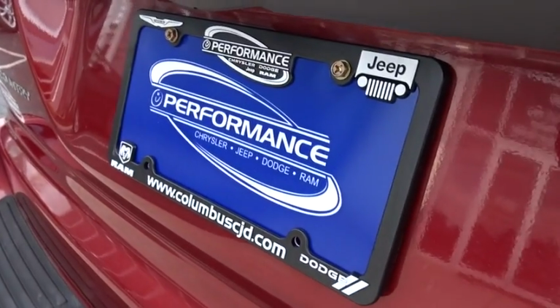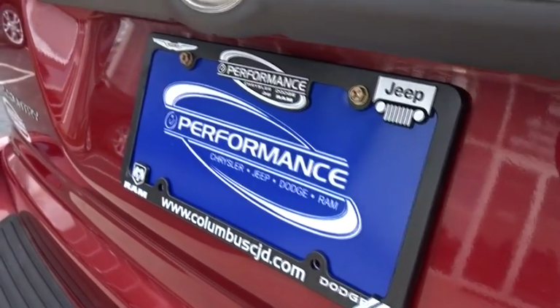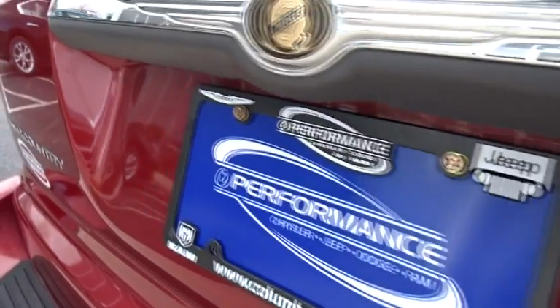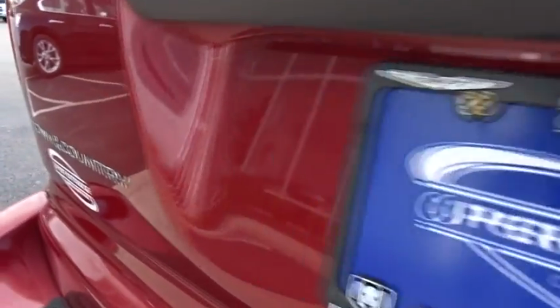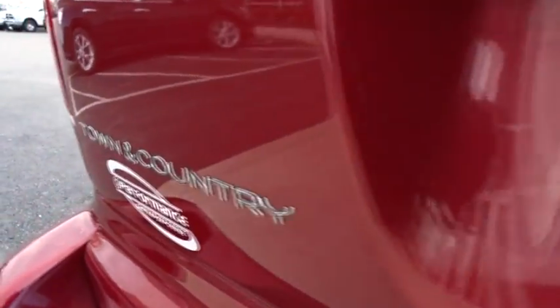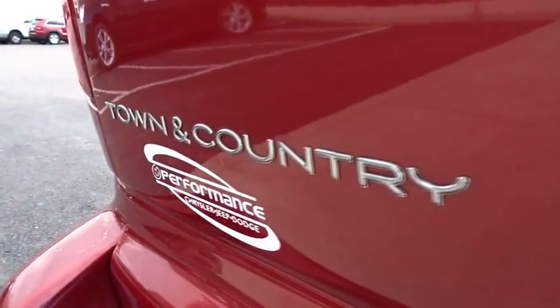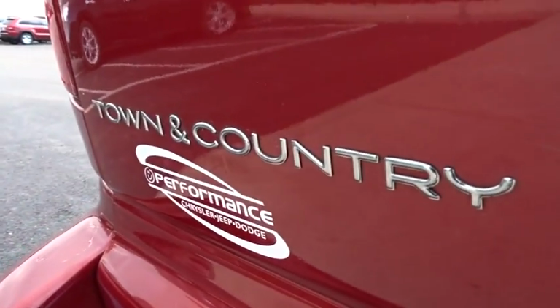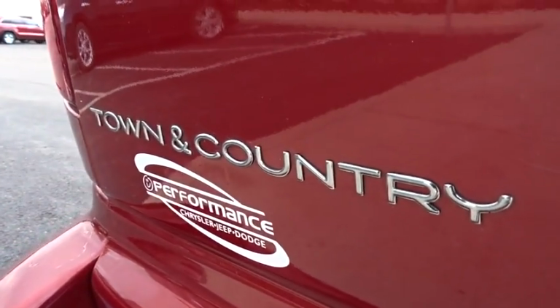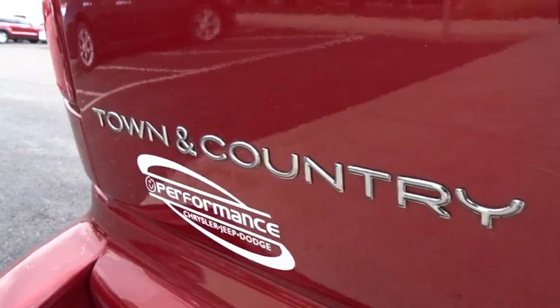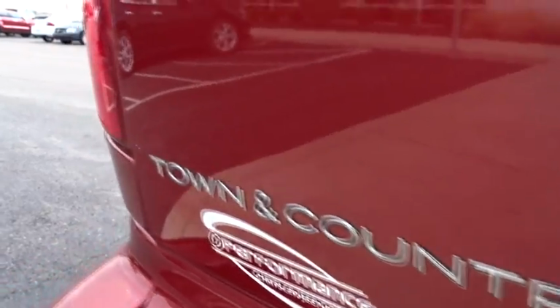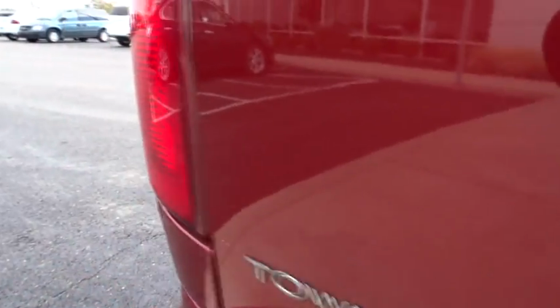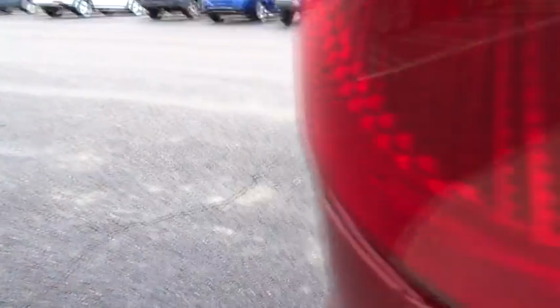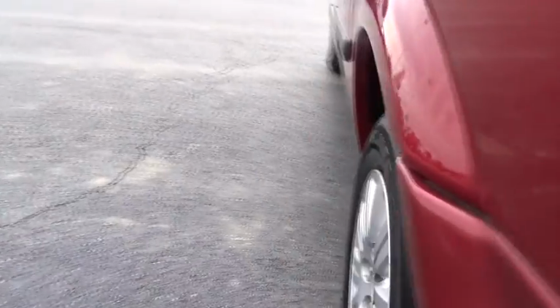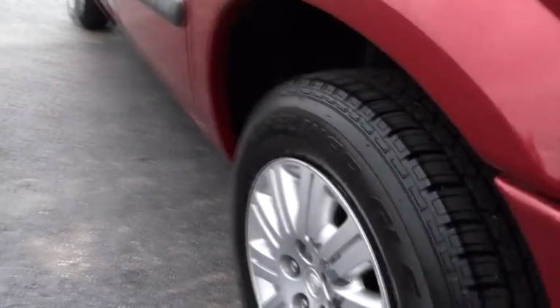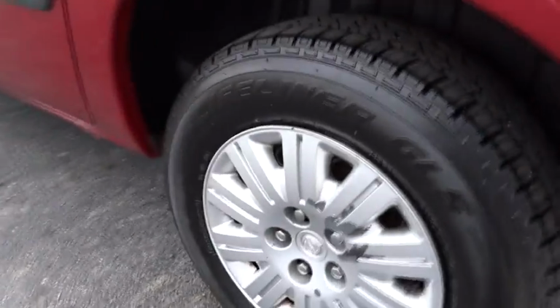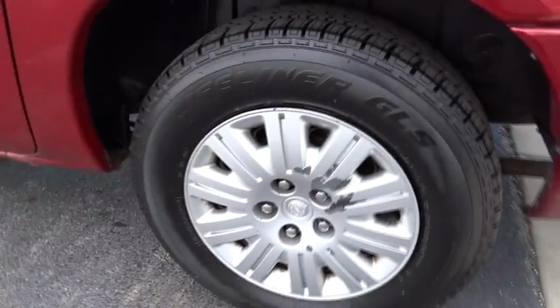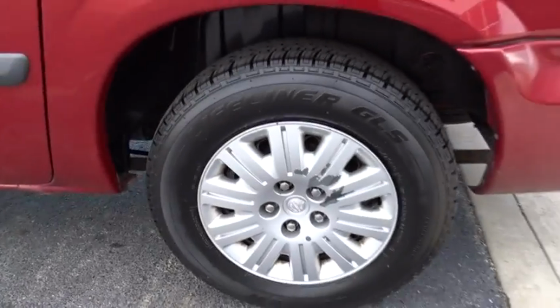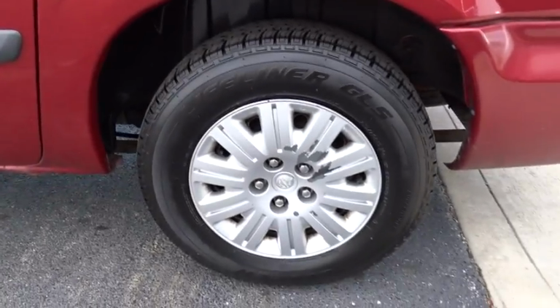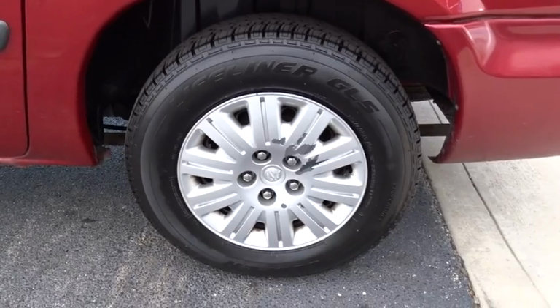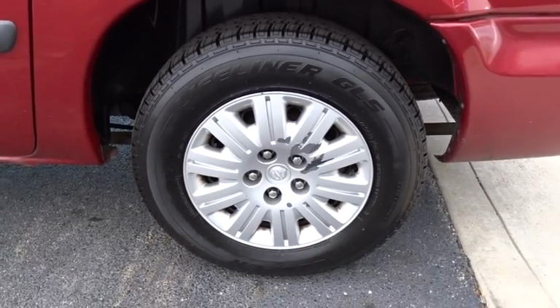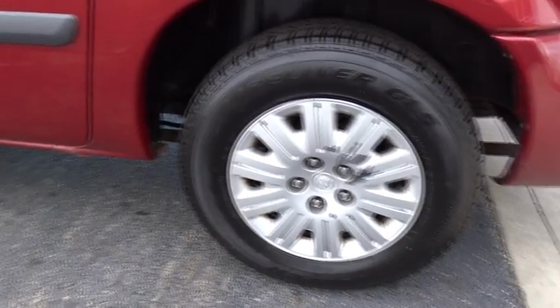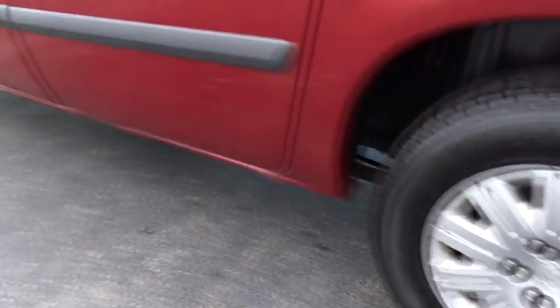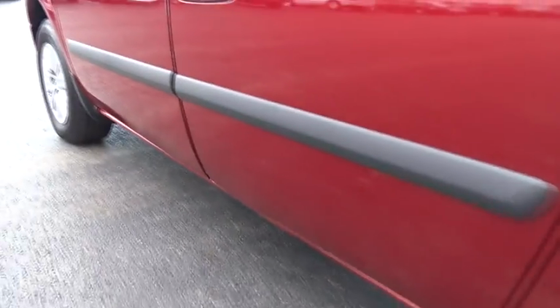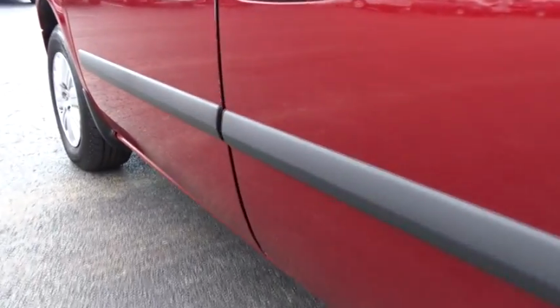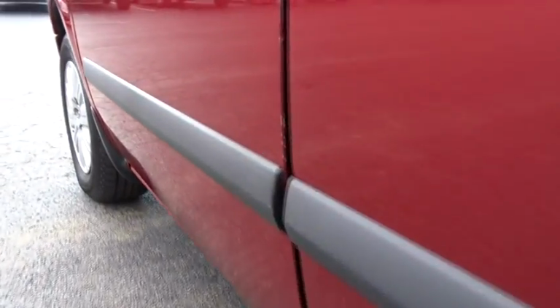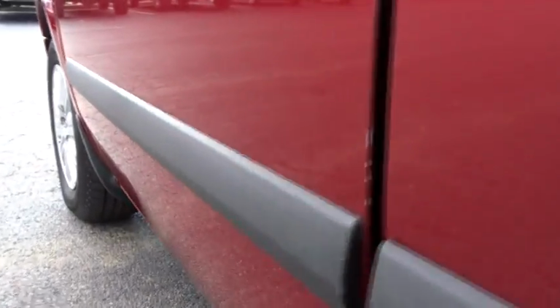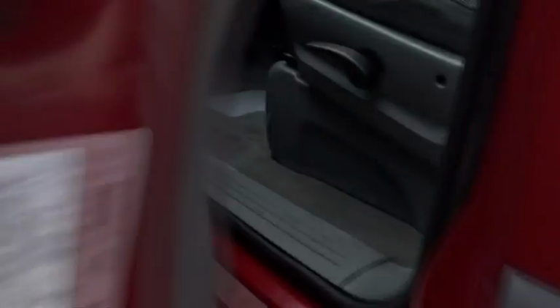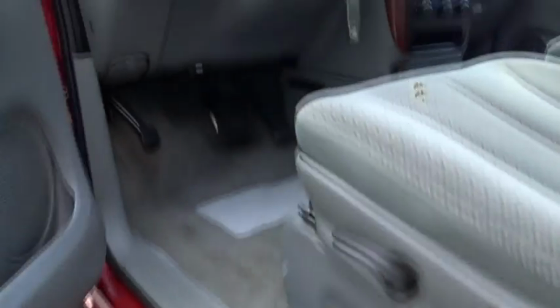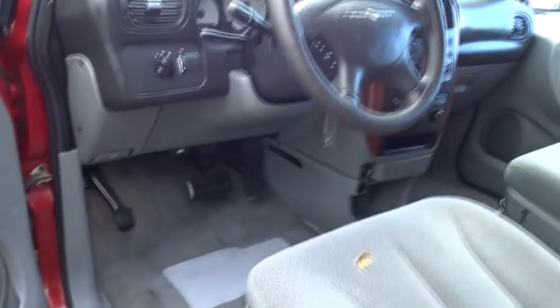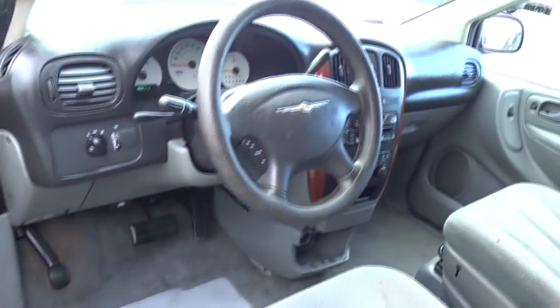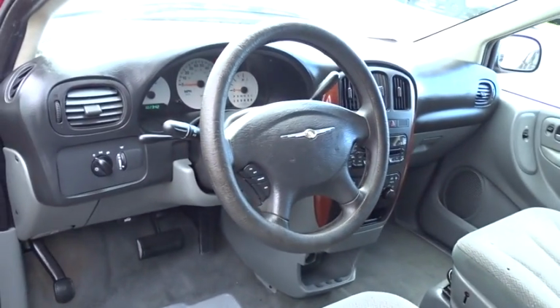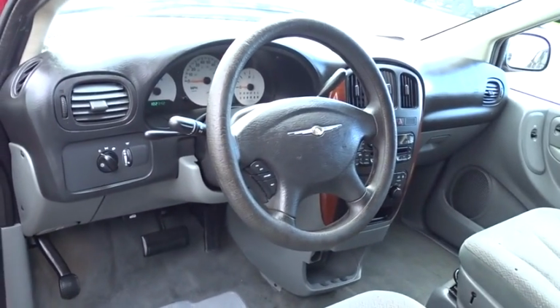Dual airbags, air conditioning front, power steering, CD player, AM-FM CD player with 6 speakers, rear window defroster, power windows, remote keyless entry, panic alarm, front bucket seat, rear window wiper.